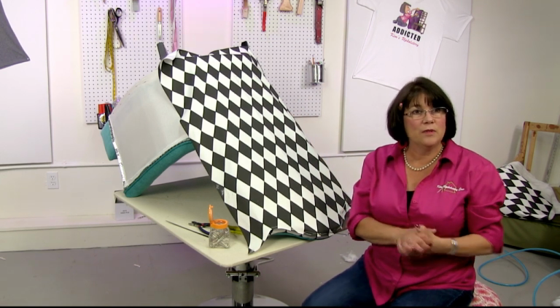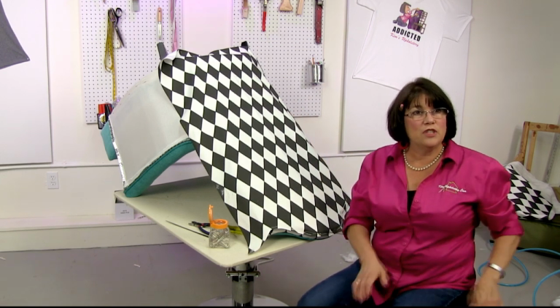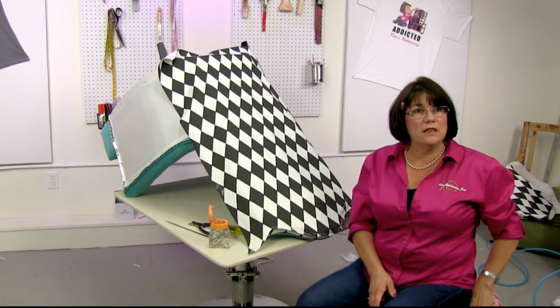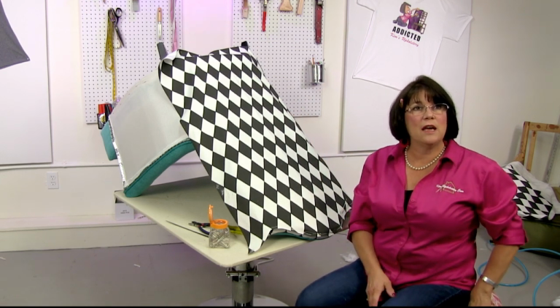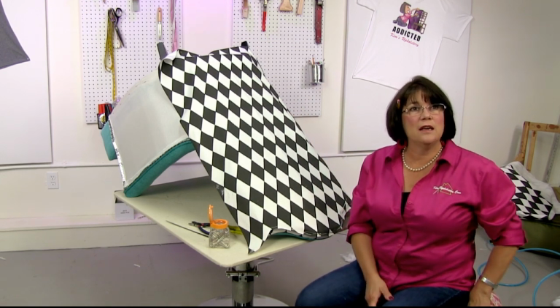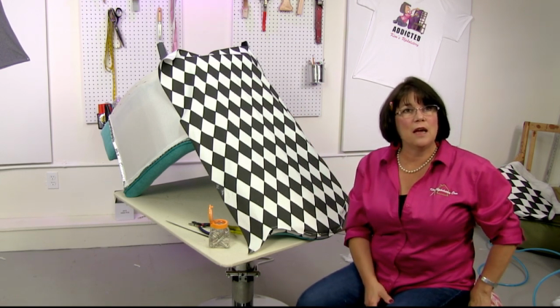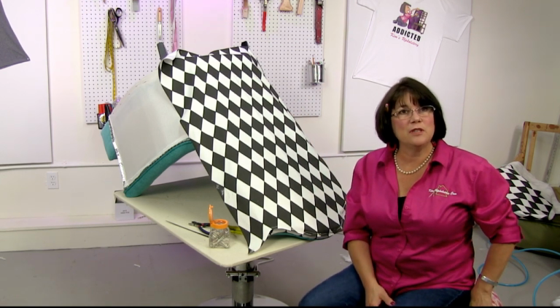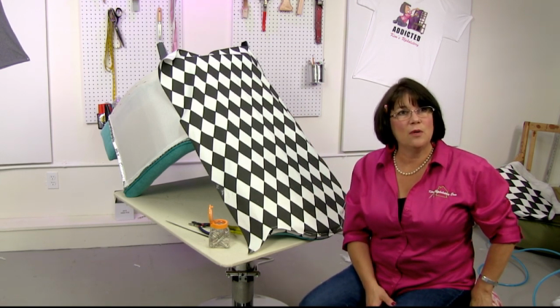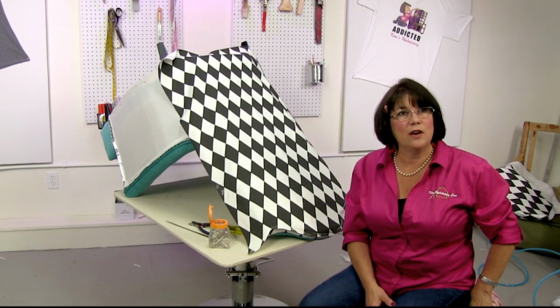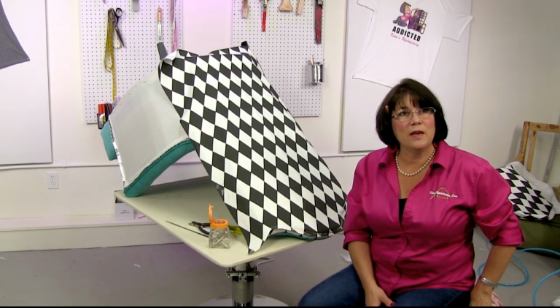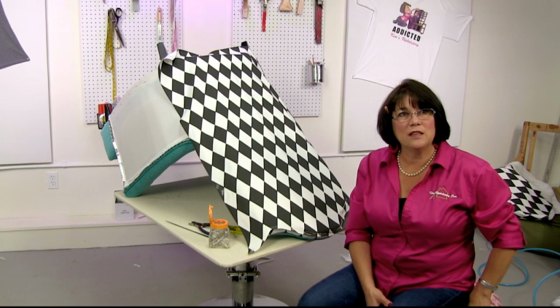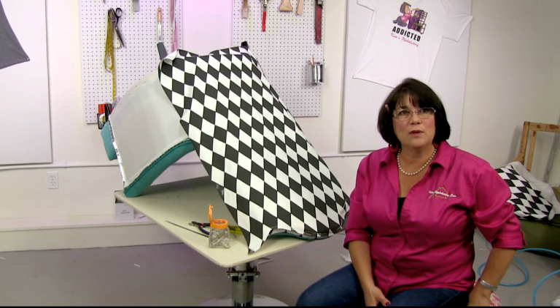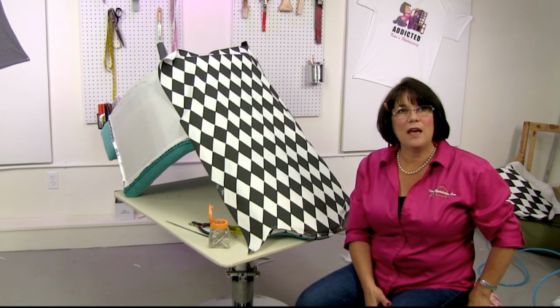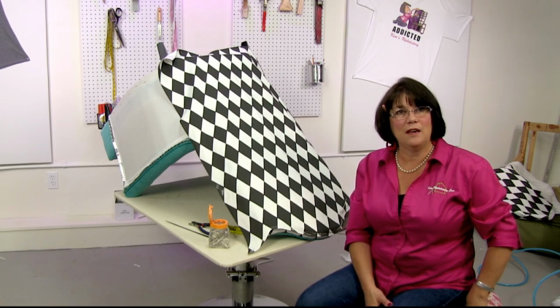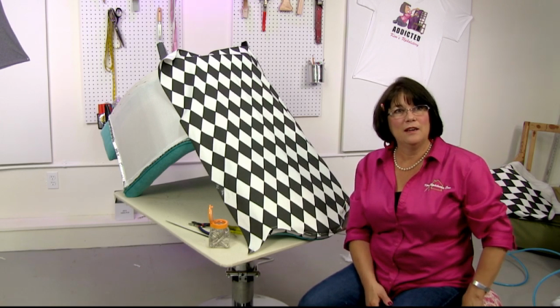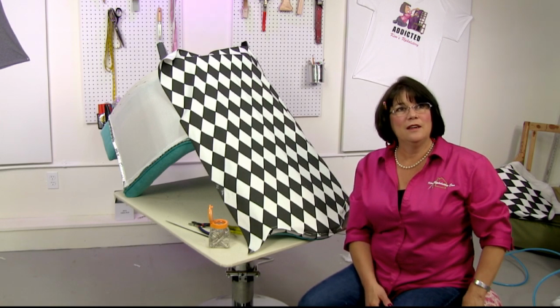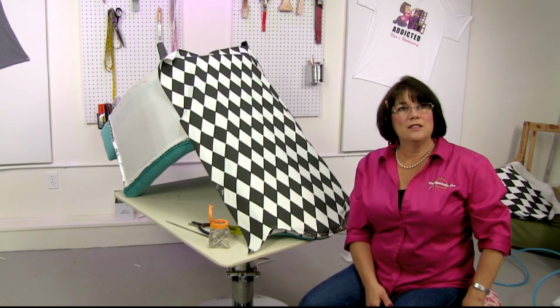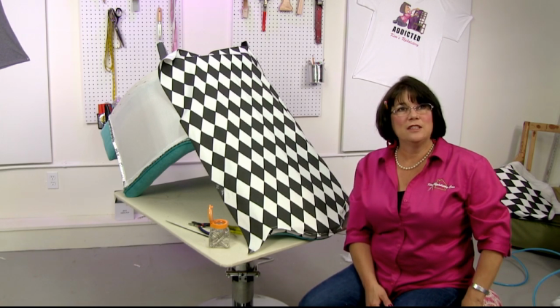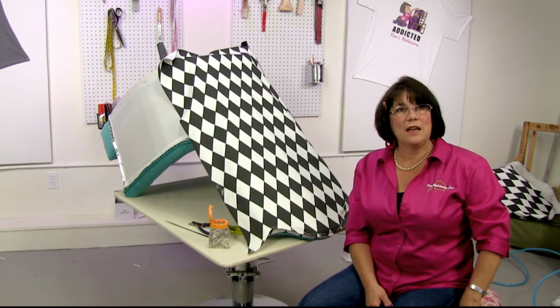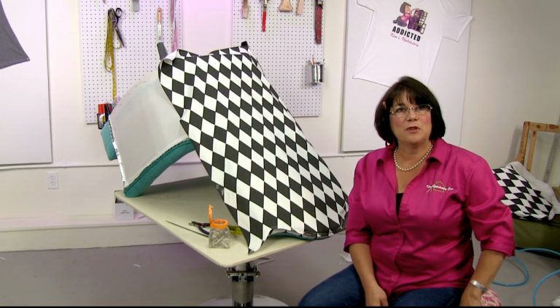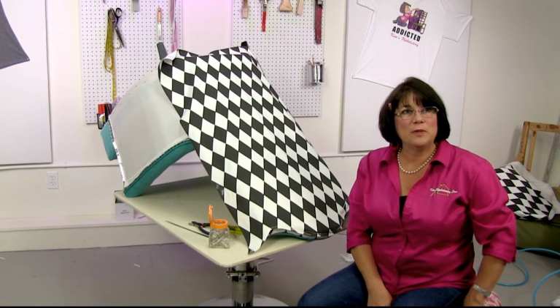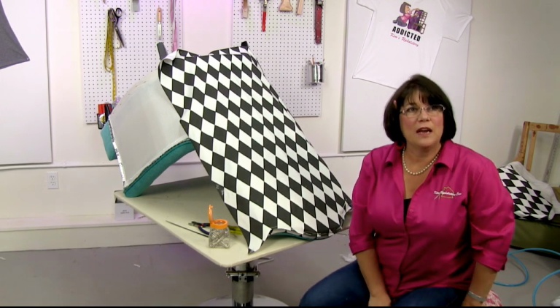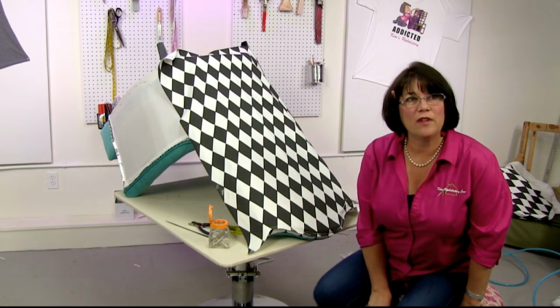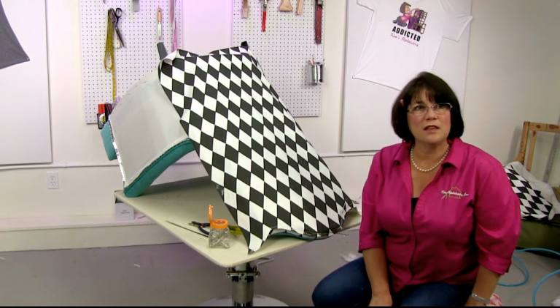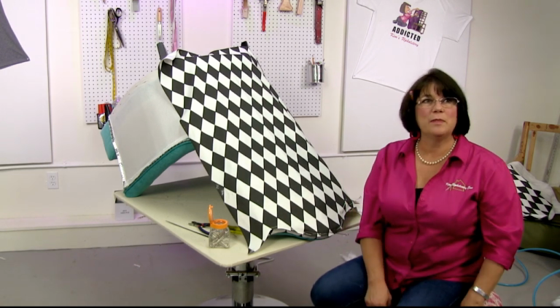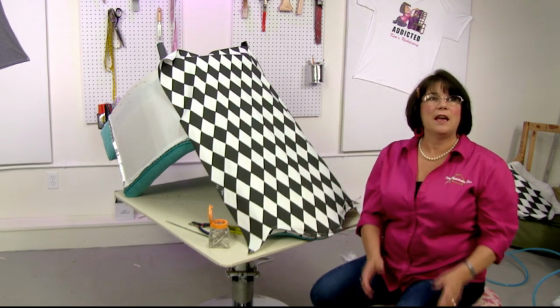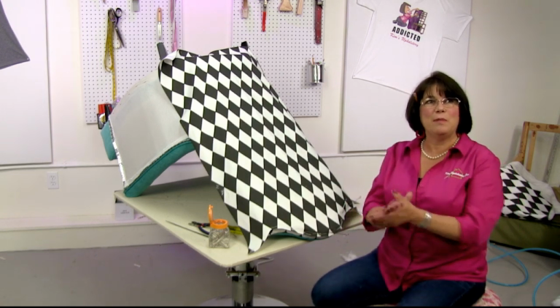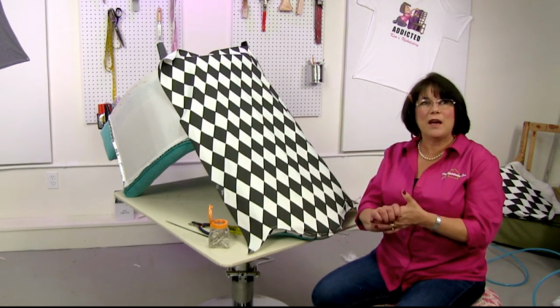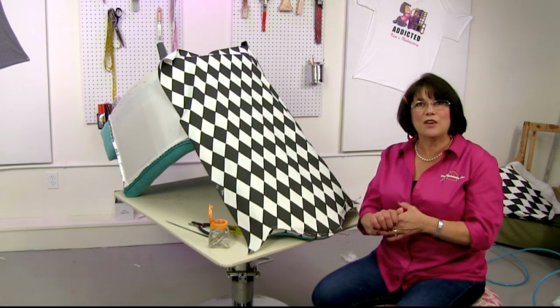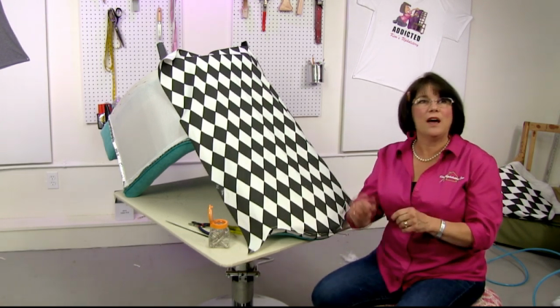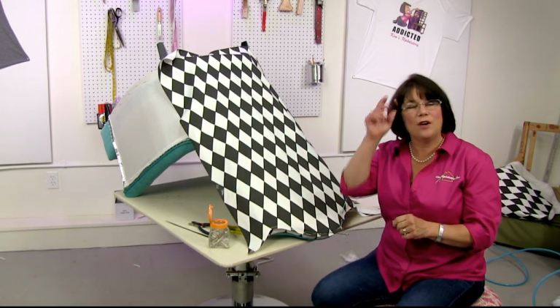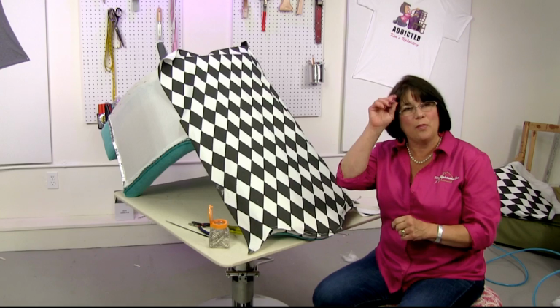Jane says hi to Michelle and asks where in the UK she's based — she's in Hampshire between Andover and Salisbury. Maybe you guys can hook up!